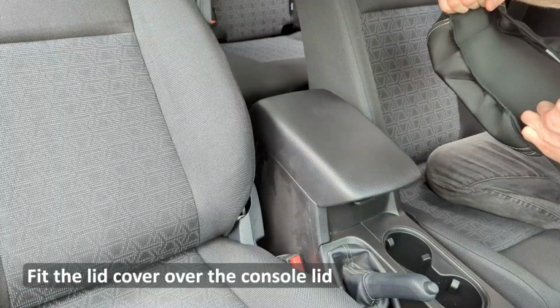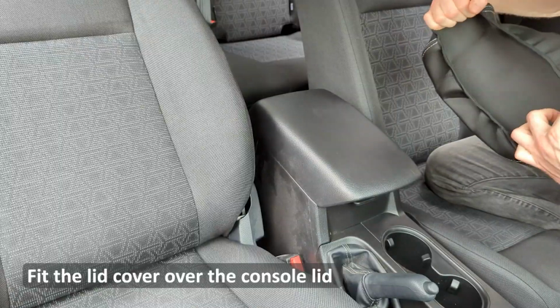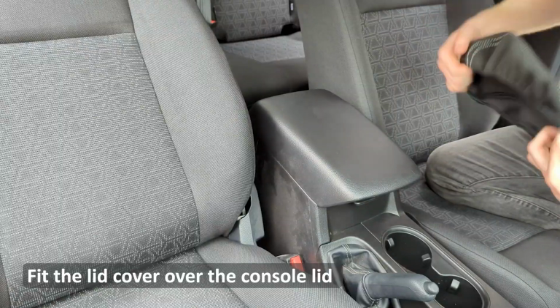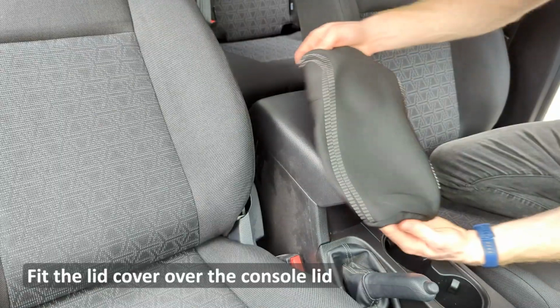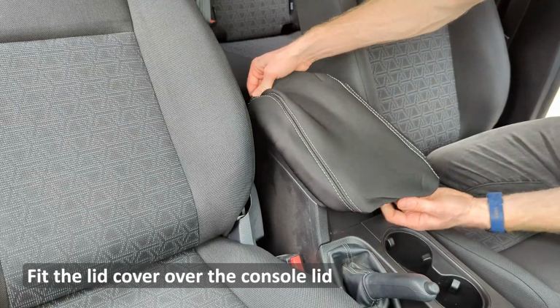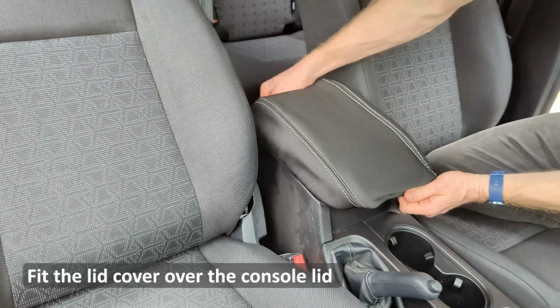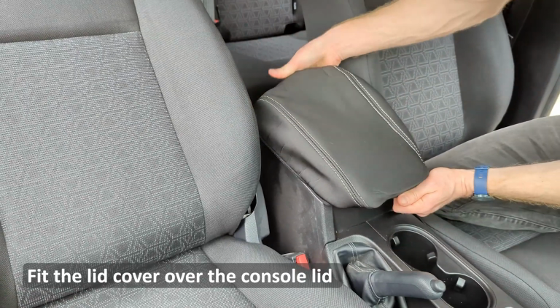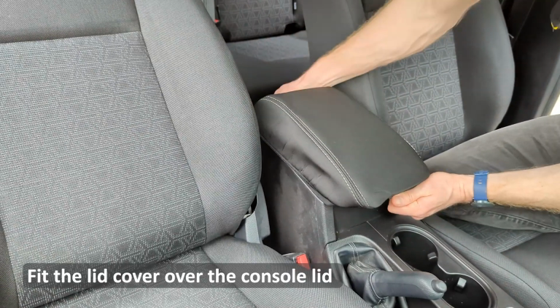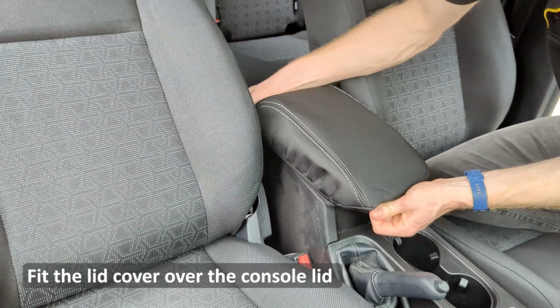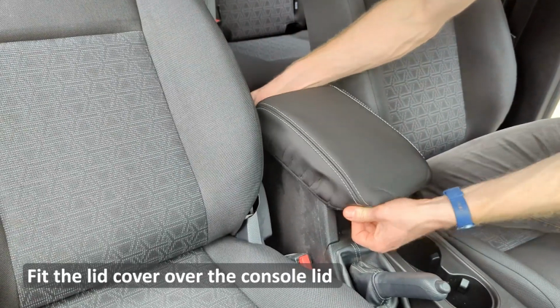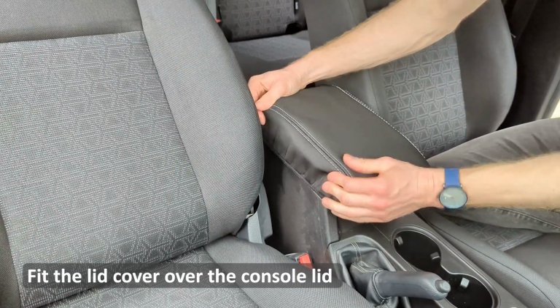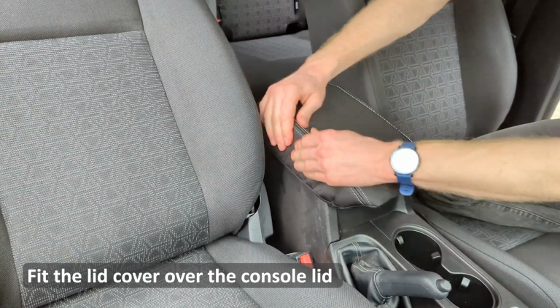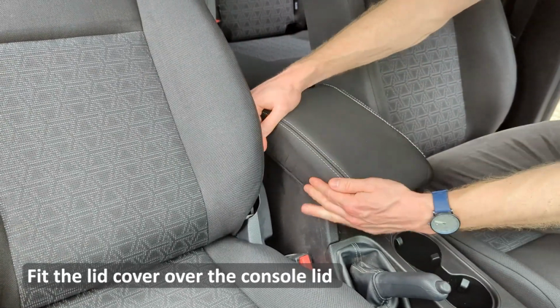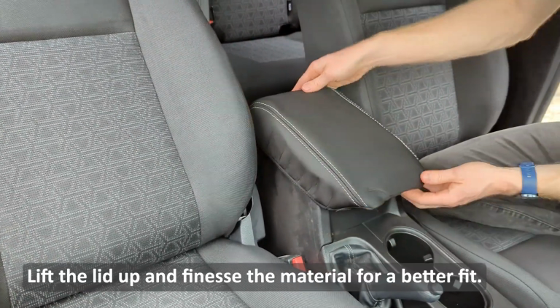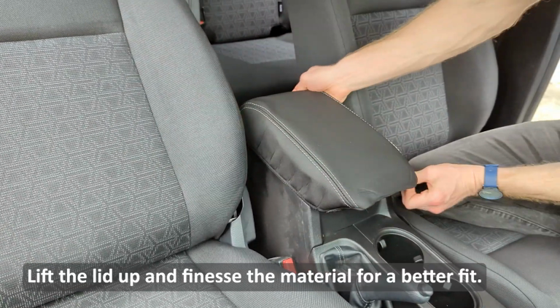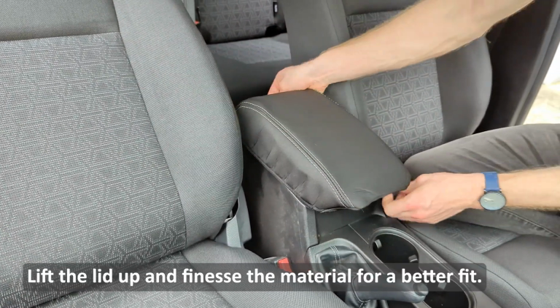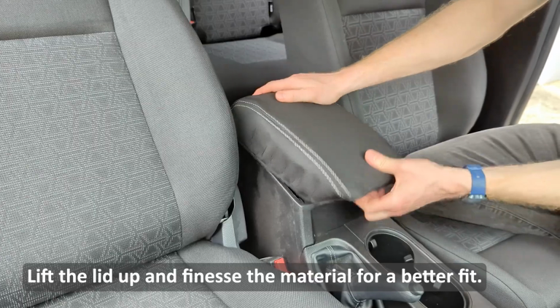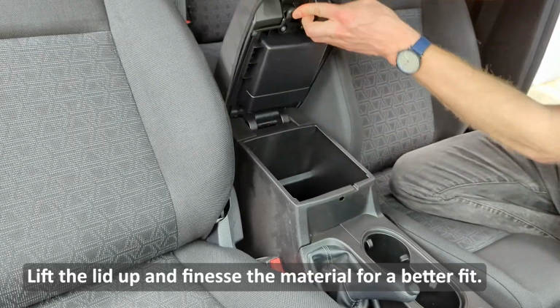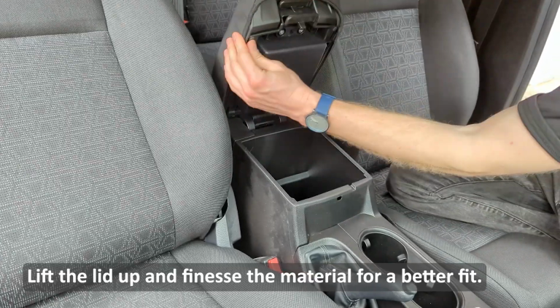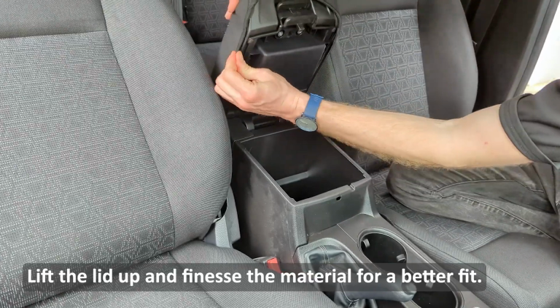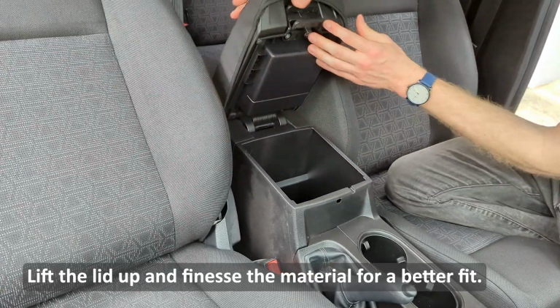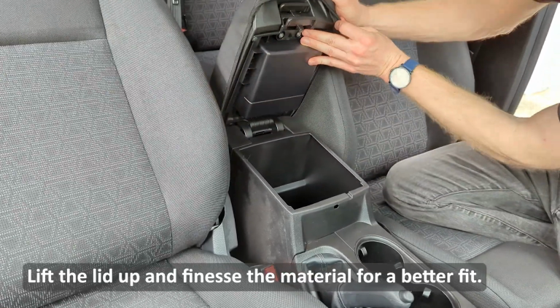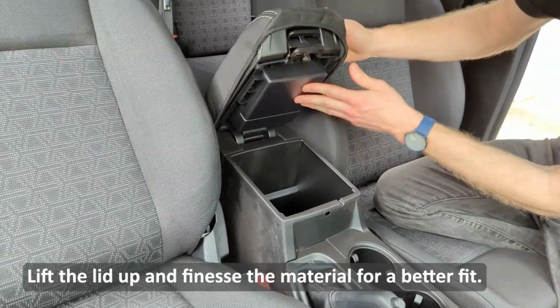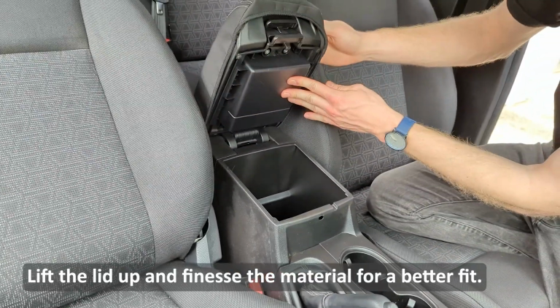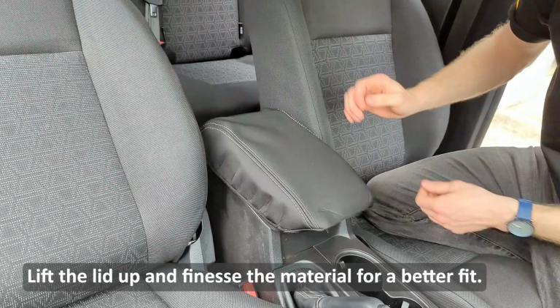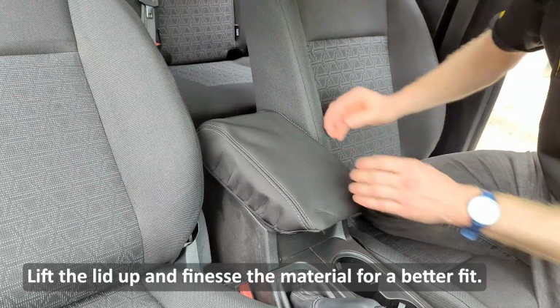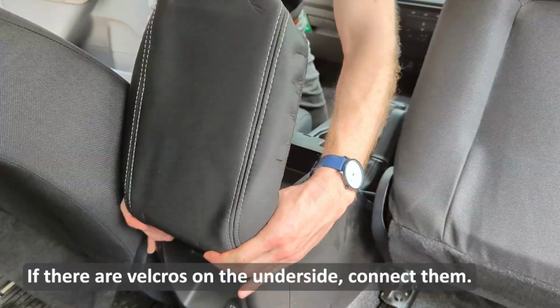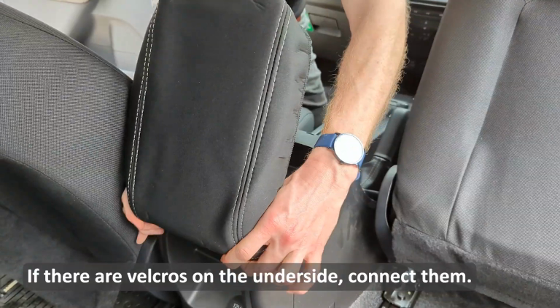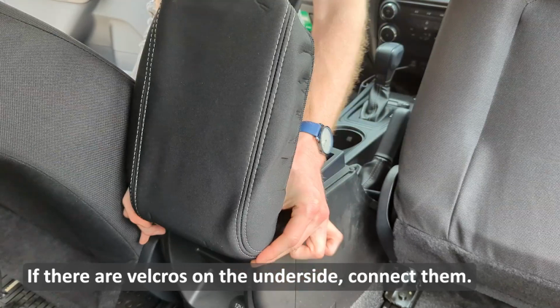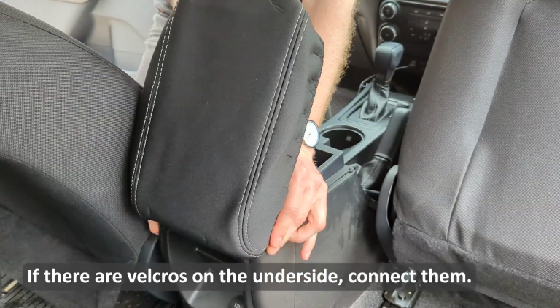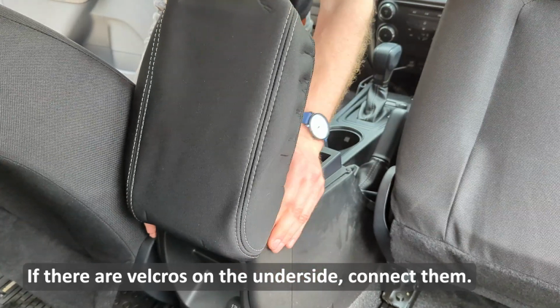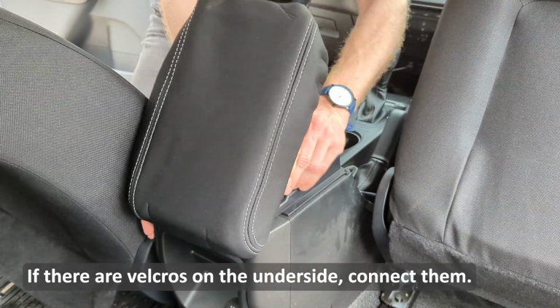Fit the lid cover over the console lid. Lift the lid up and finesse the material for a better fit. If there are velcros on the underside, connect them.